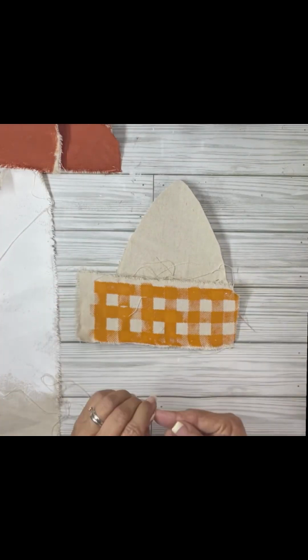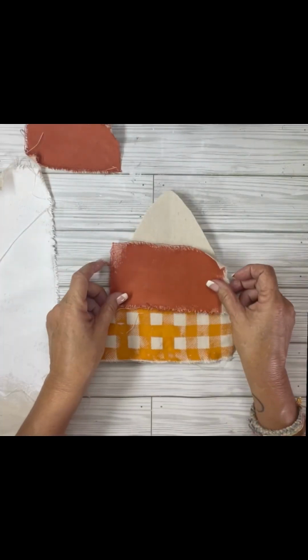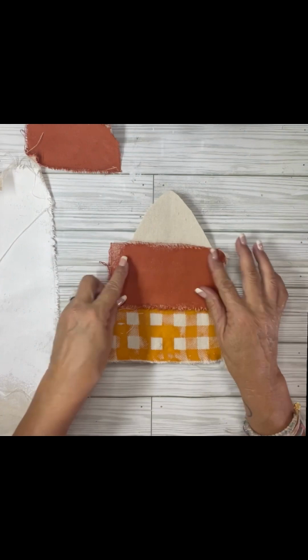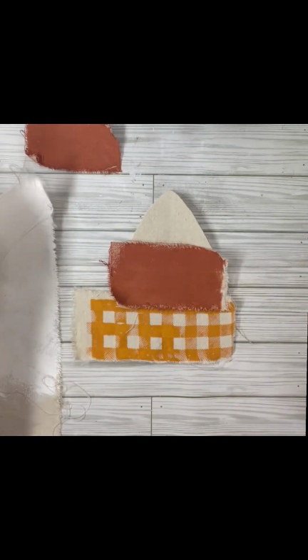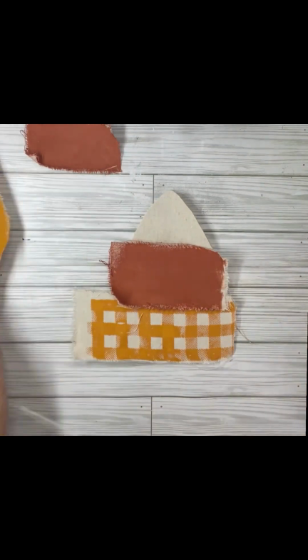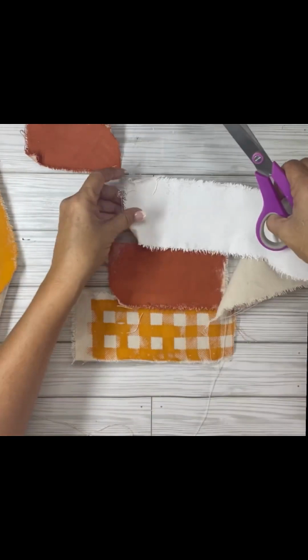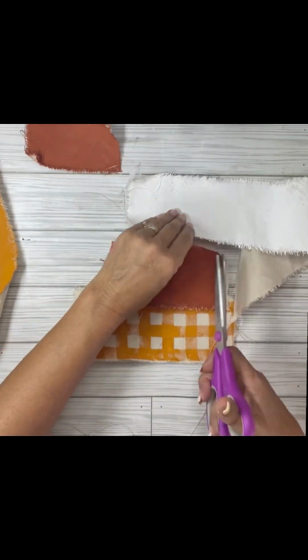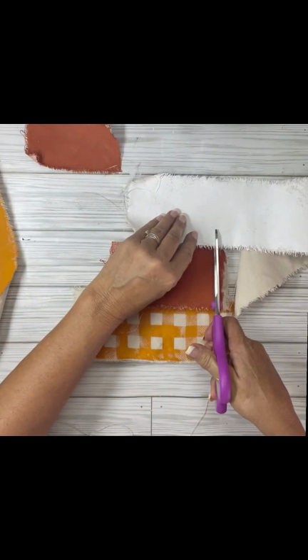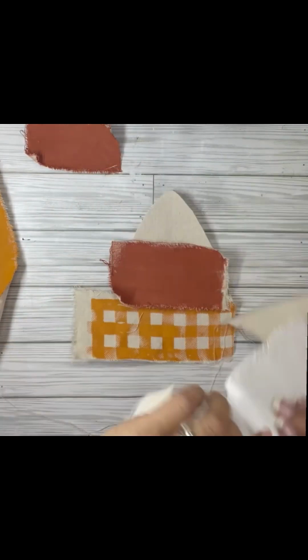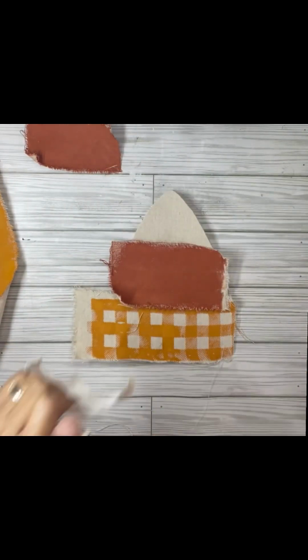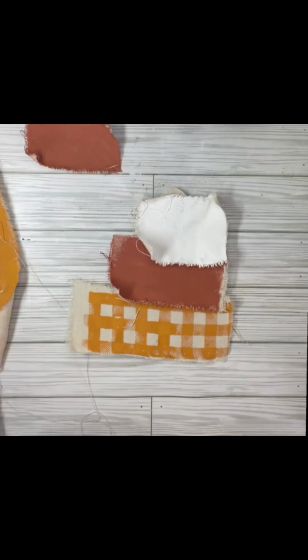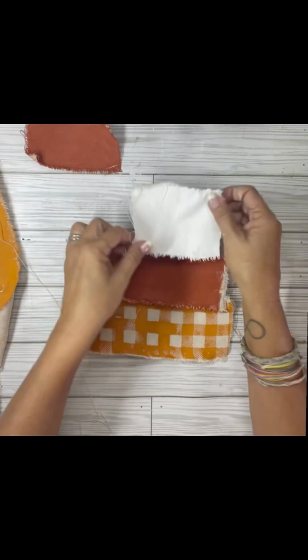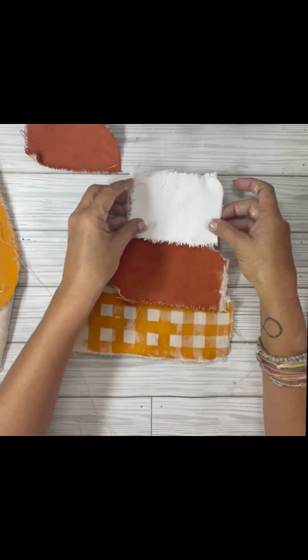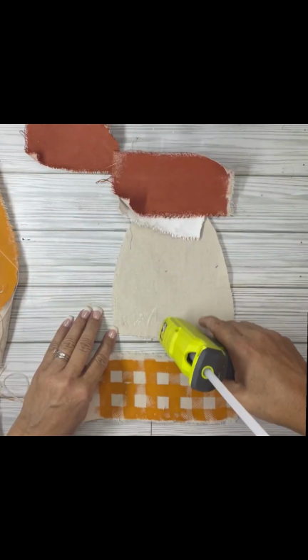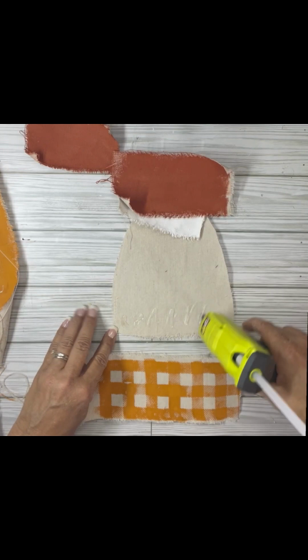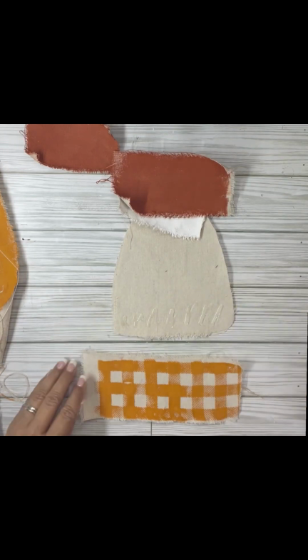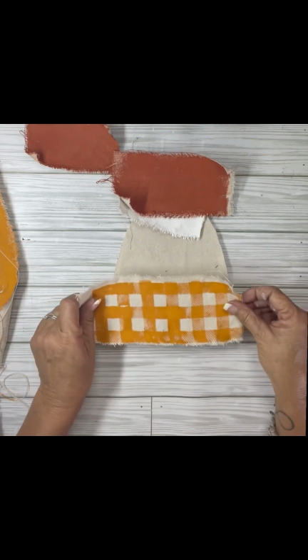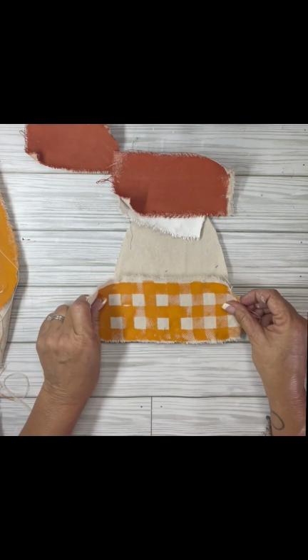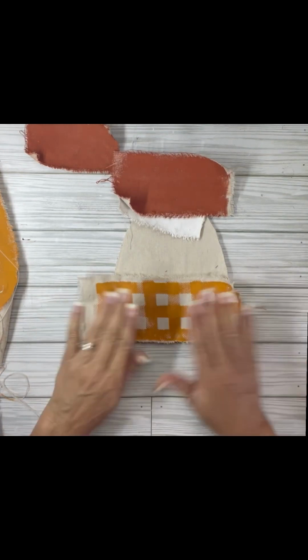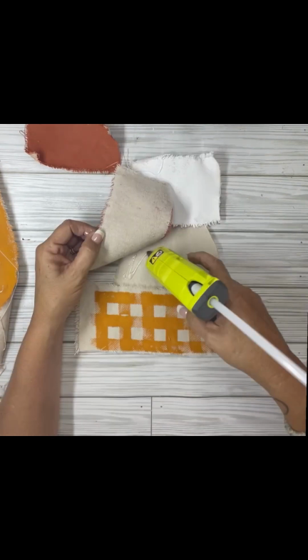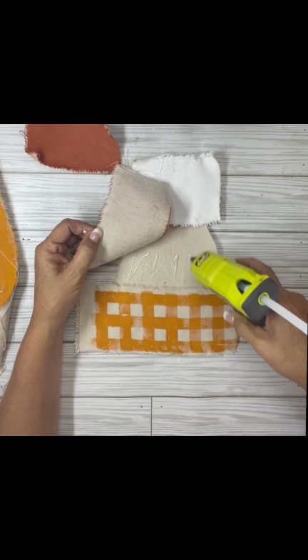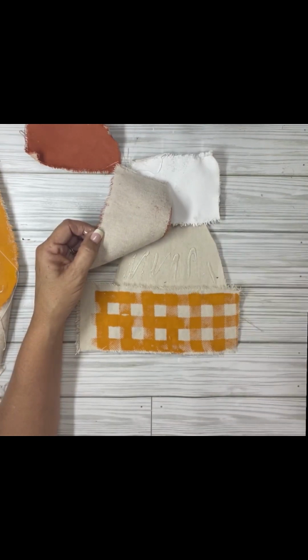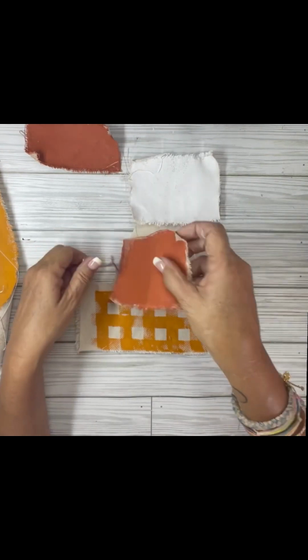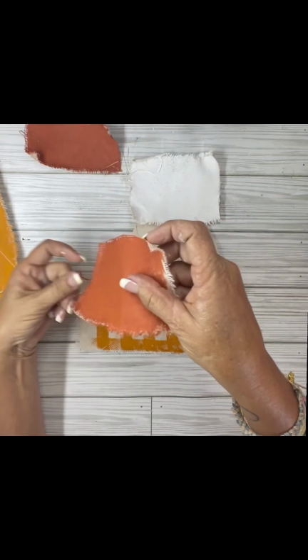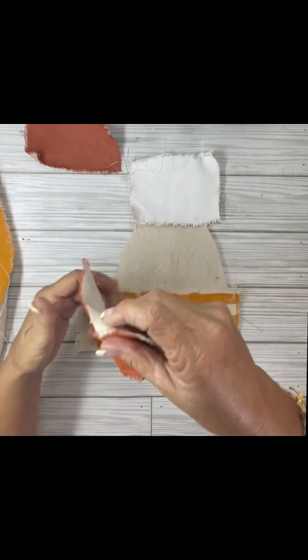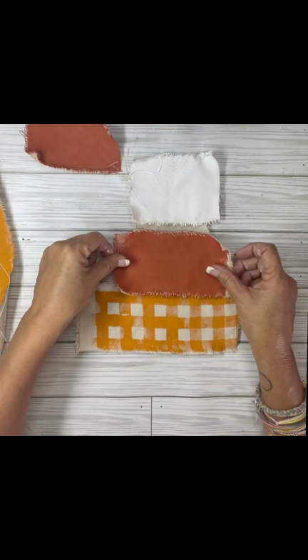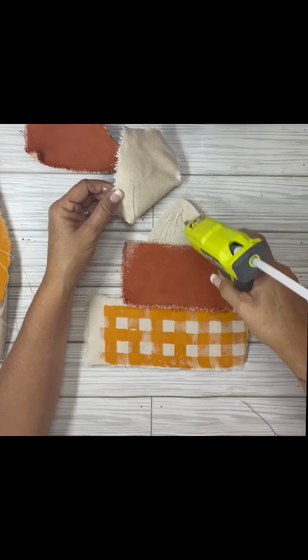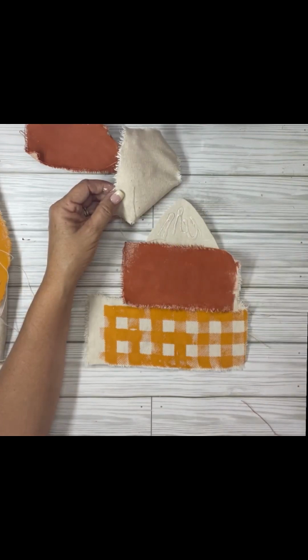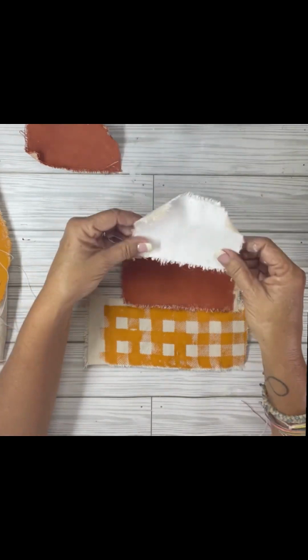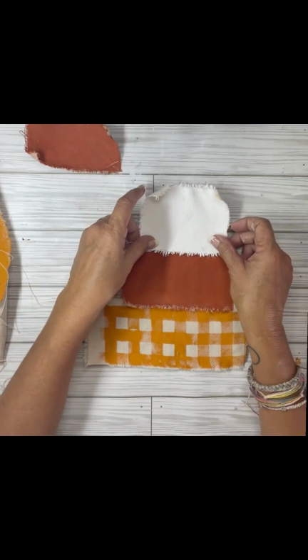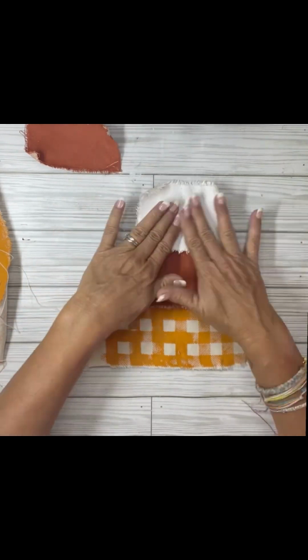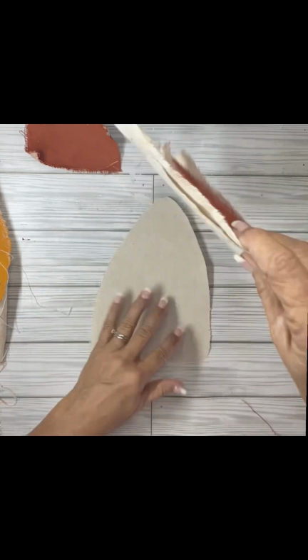This one's going to have the buffalo check on the bottom, the darker color in the middle, and the white on top. The next one's going to be different — I think the buffalo check's in the middle, and on the last one, the buffalo check's on top.